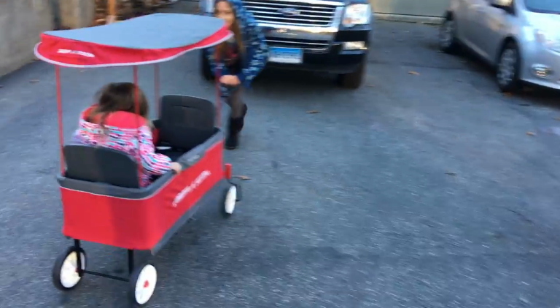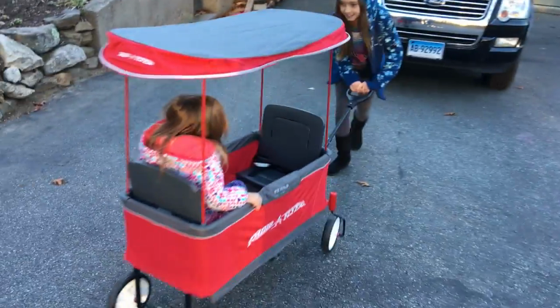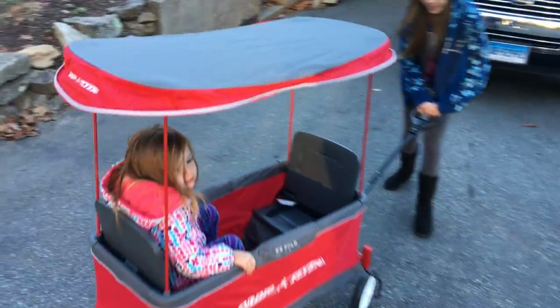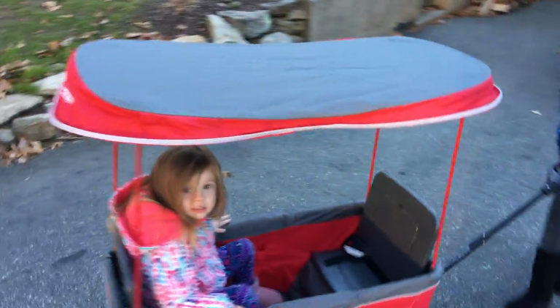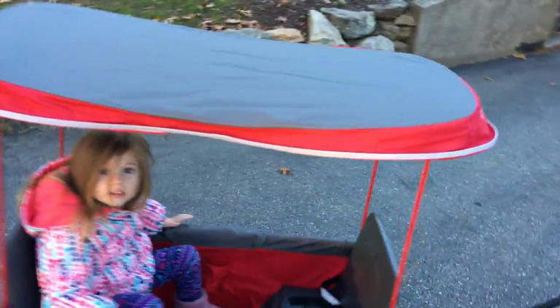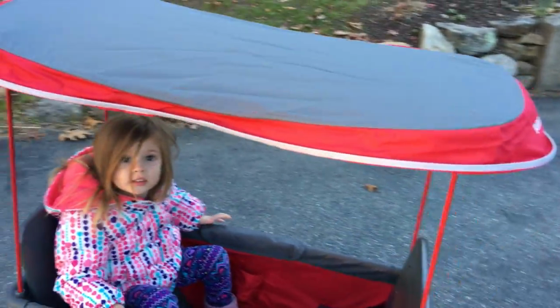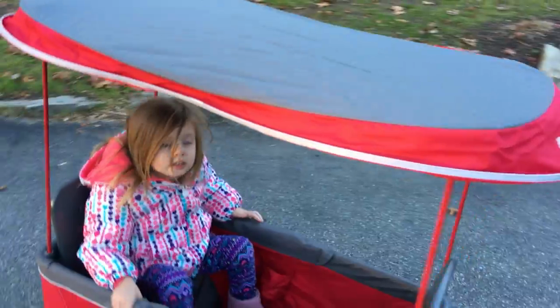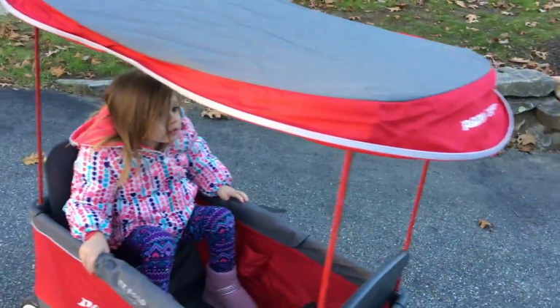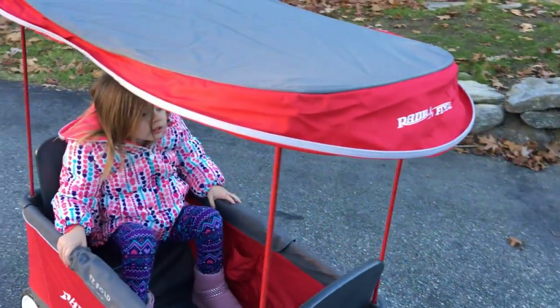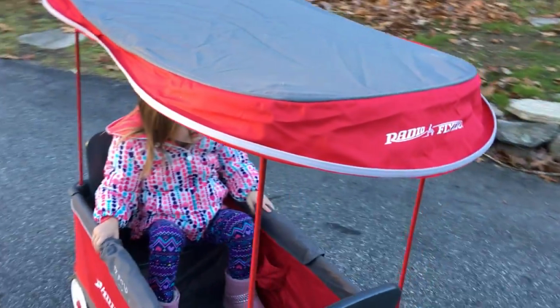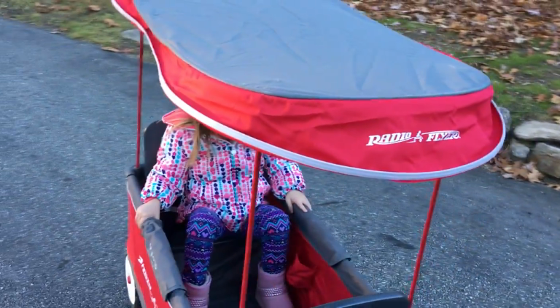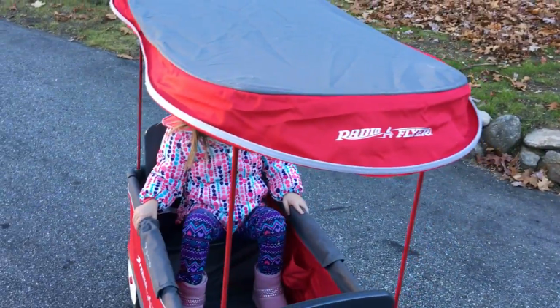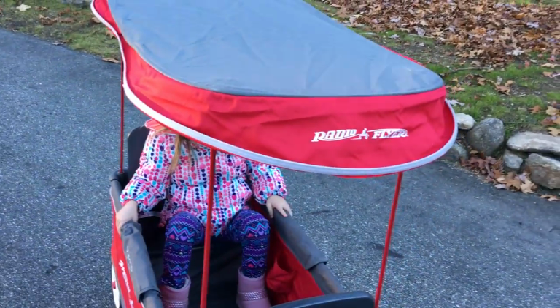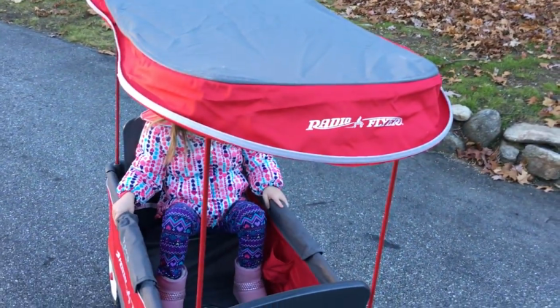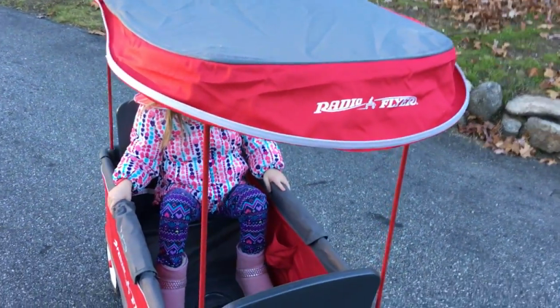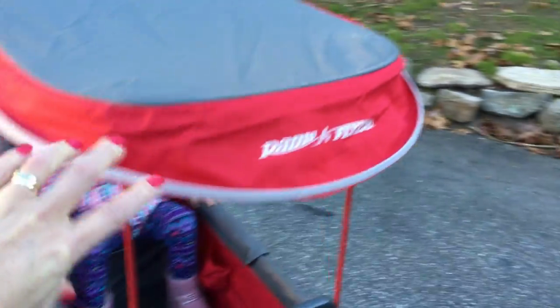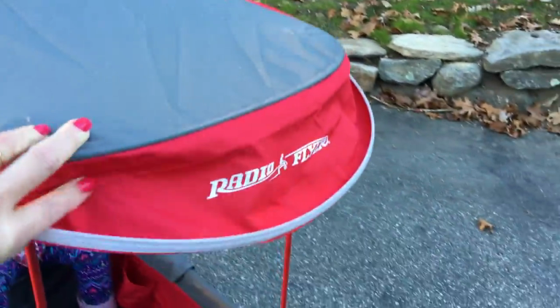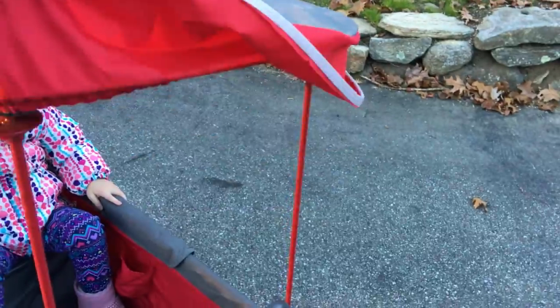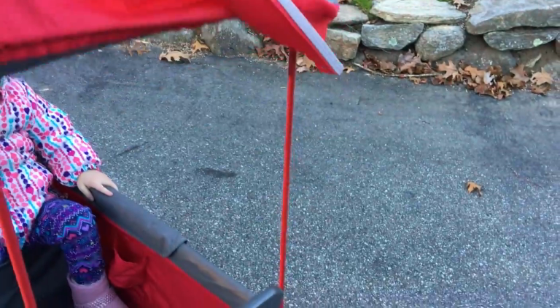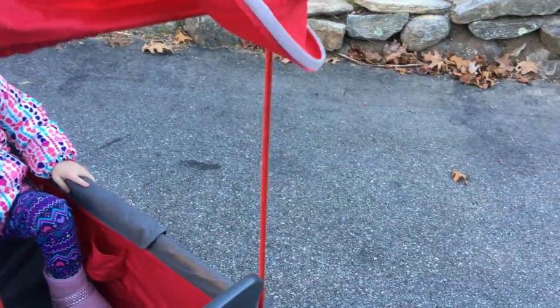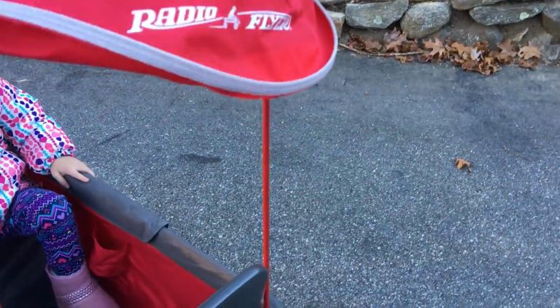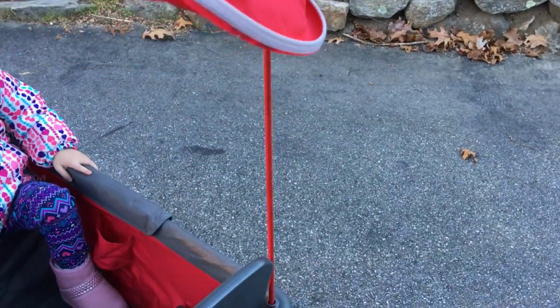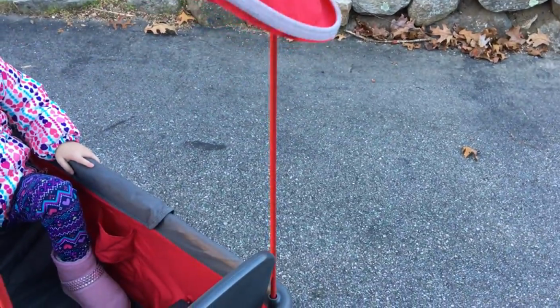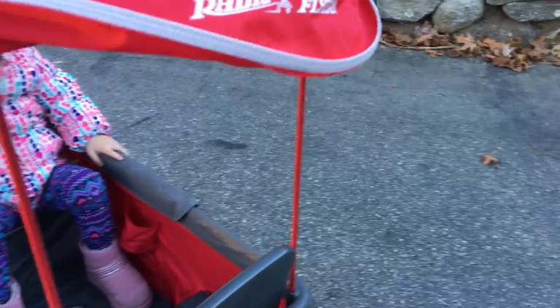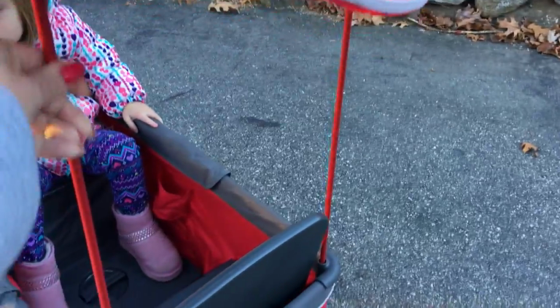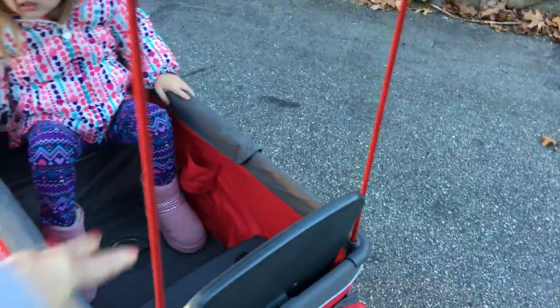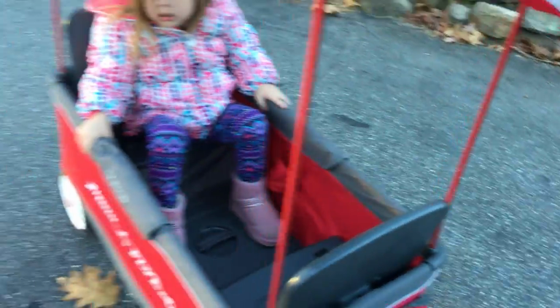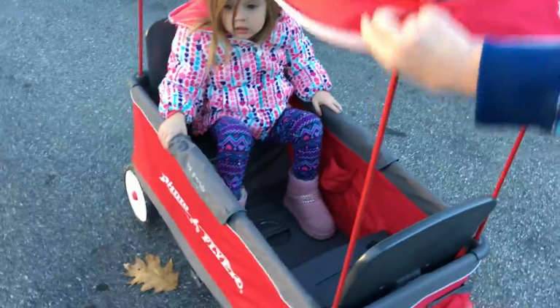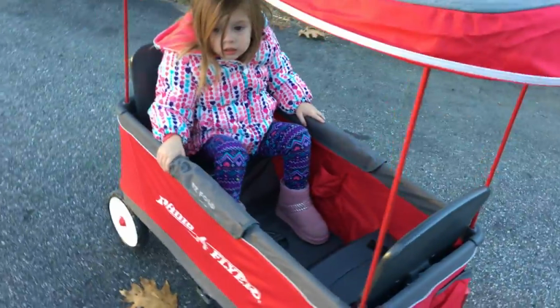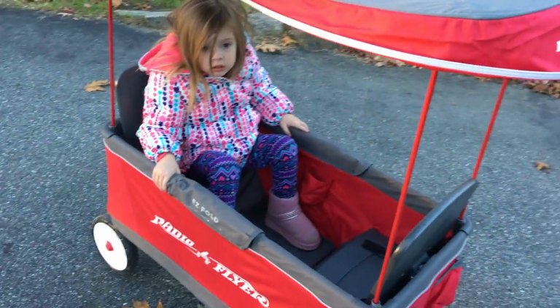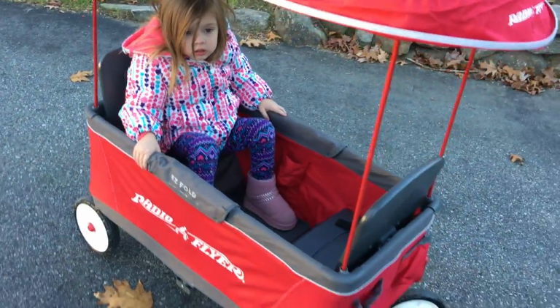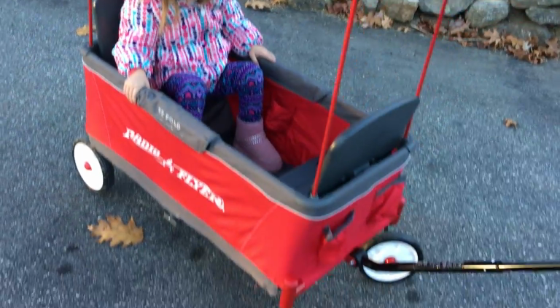And it has a top — a removable top — to help keep the sun out of your eyes. It comes off here, these come off, and then you can put the whole thing in the car because it folds.